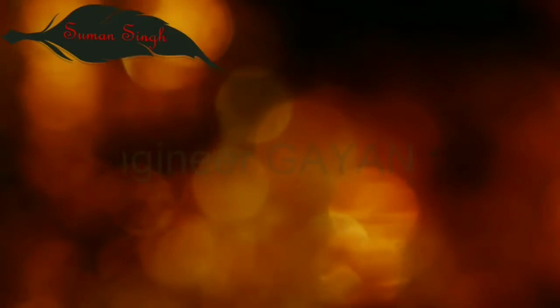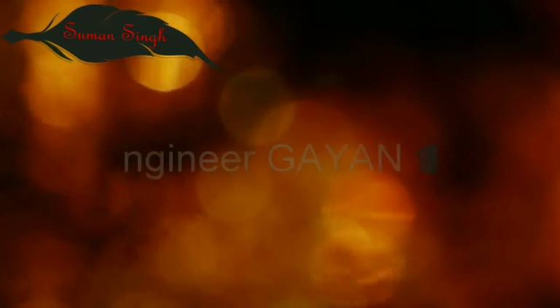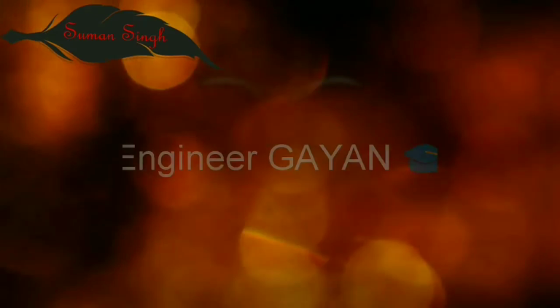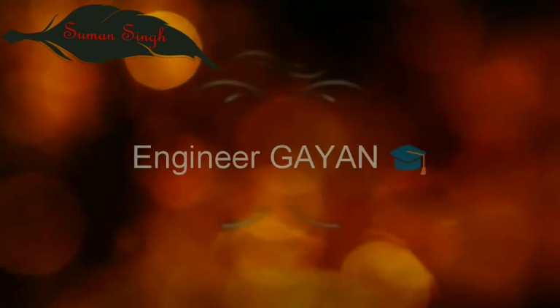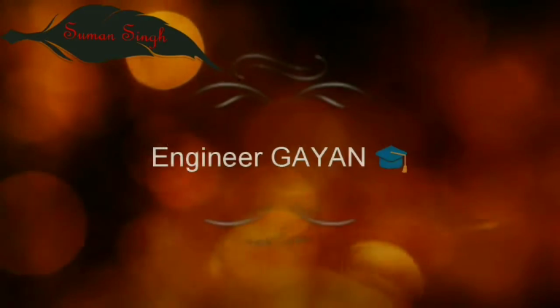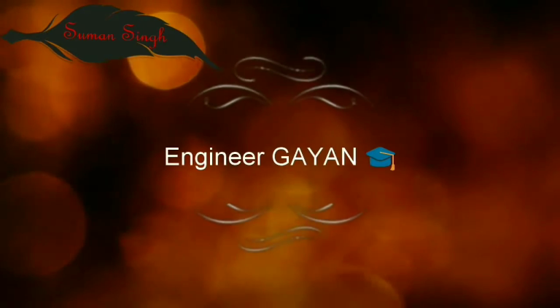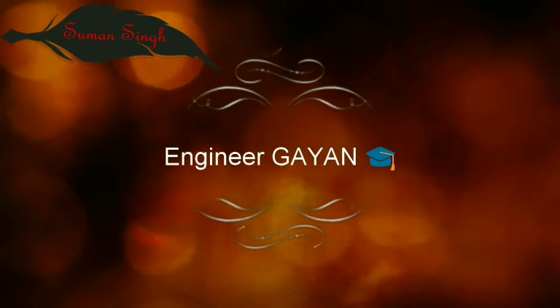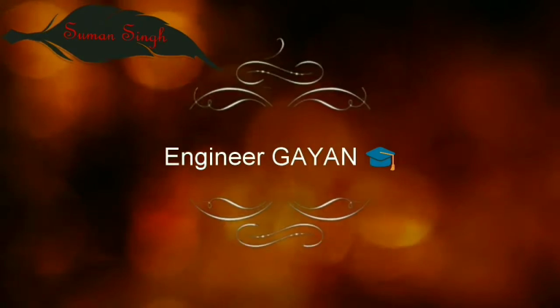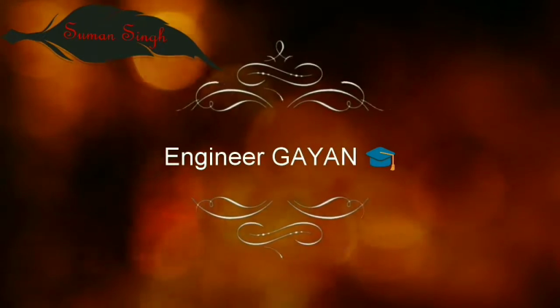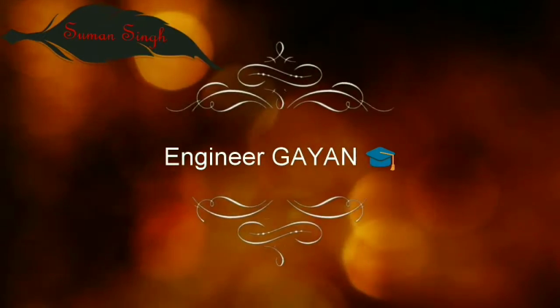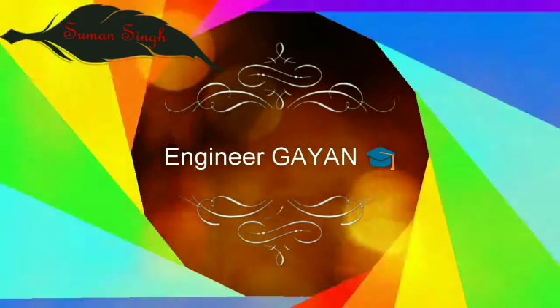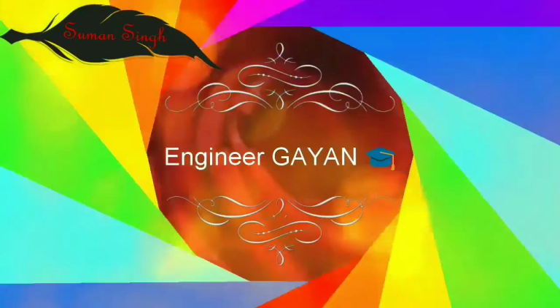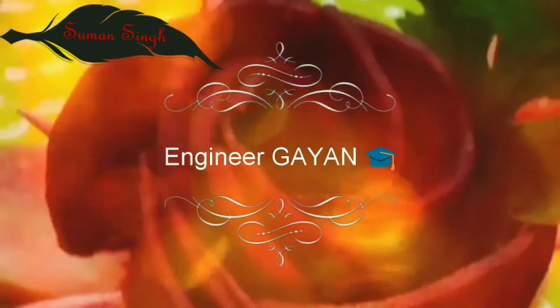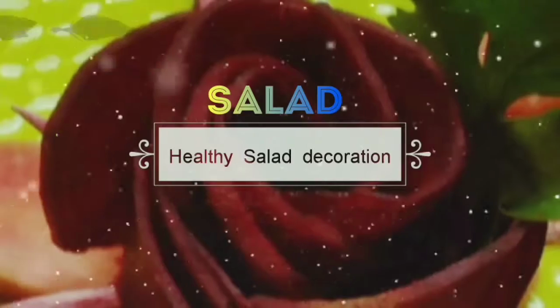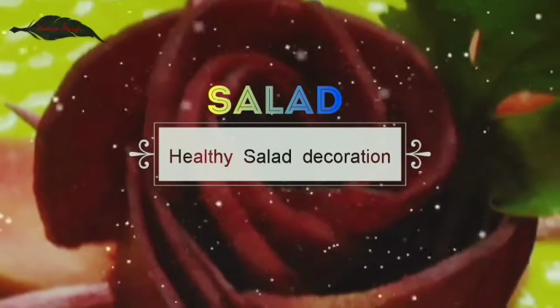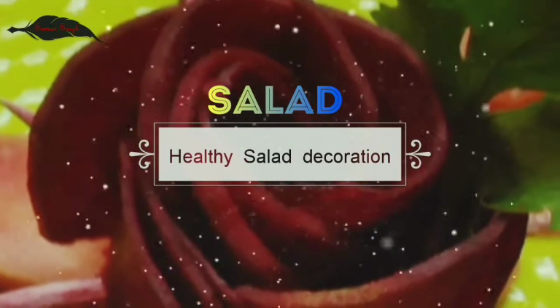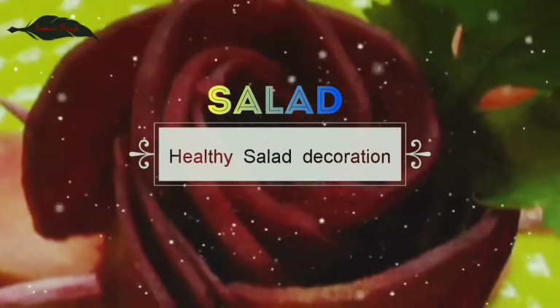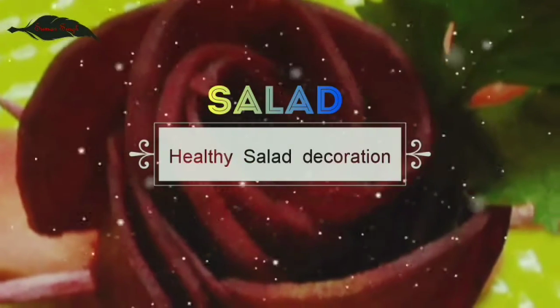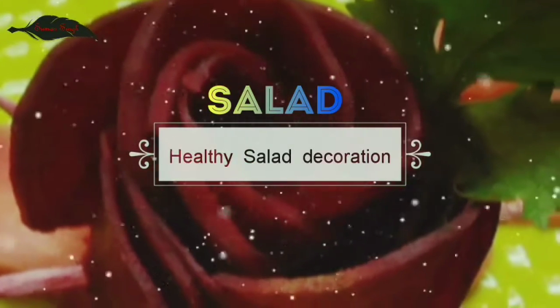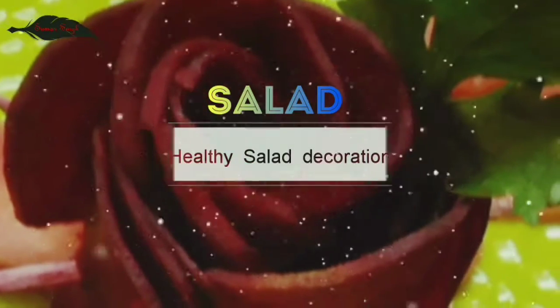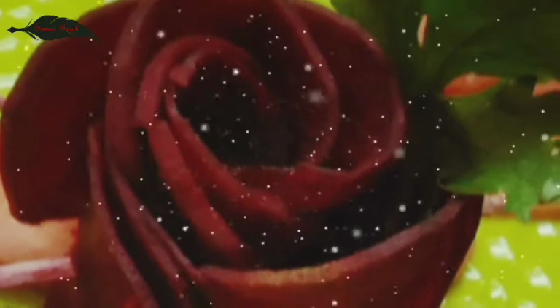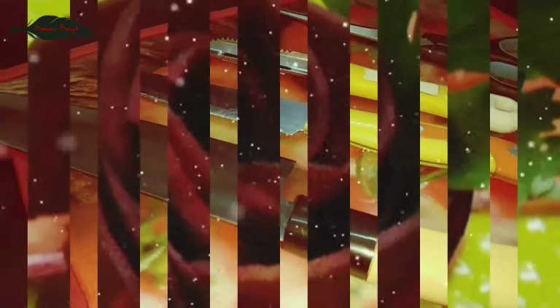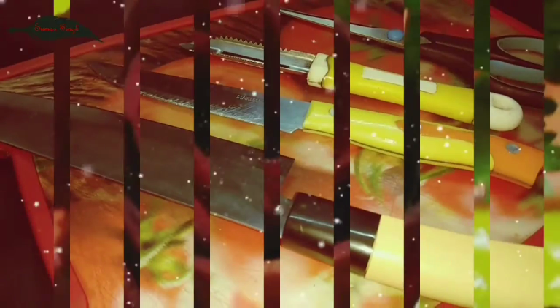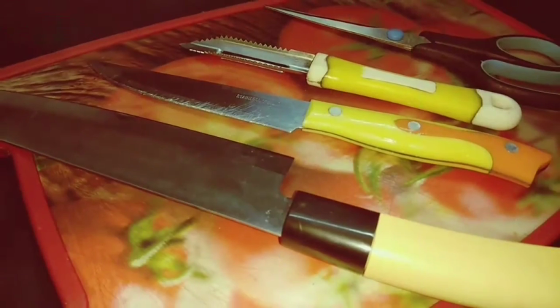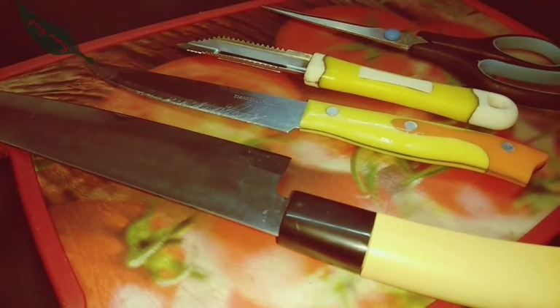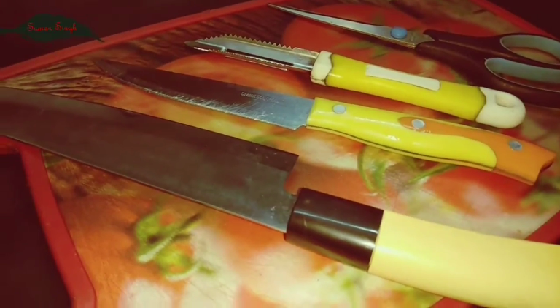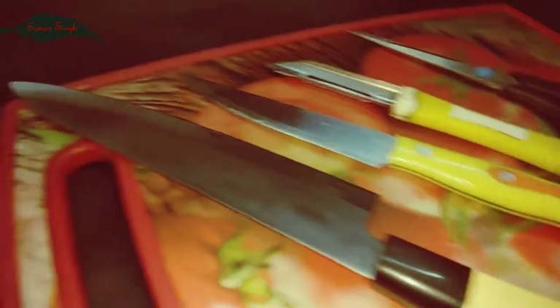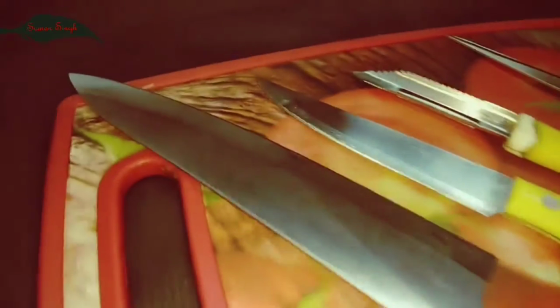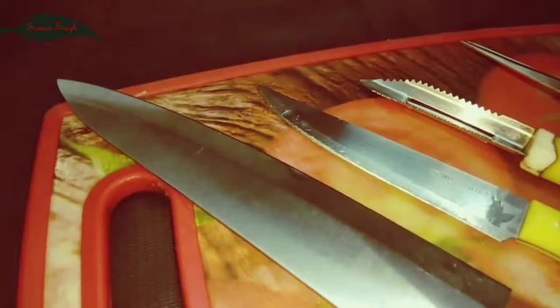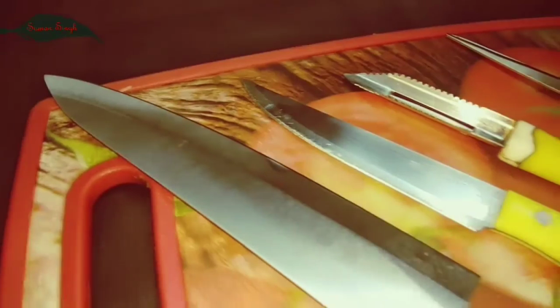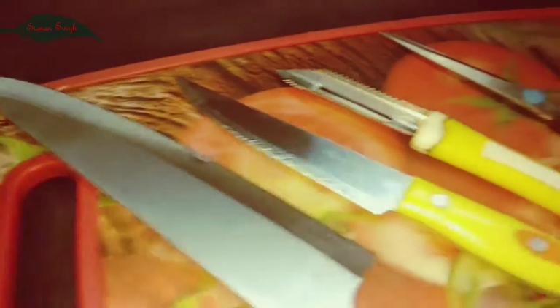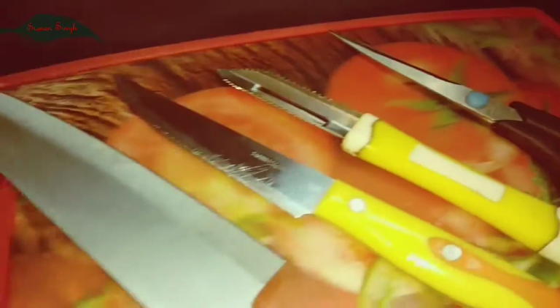Hey guys, it's Uman here. Ingenious Gyar presents healthy salad decoration — this is the most beautiful, cute, eye-catching salad decoration video.